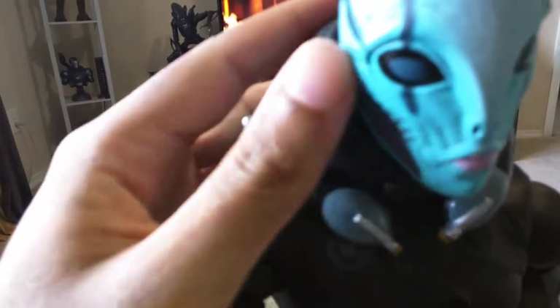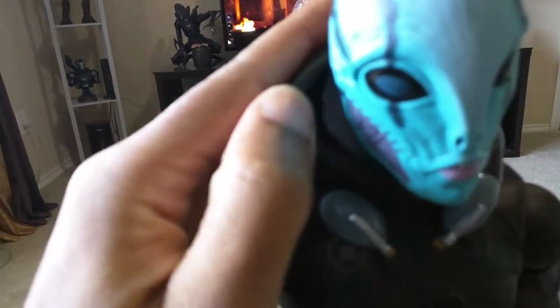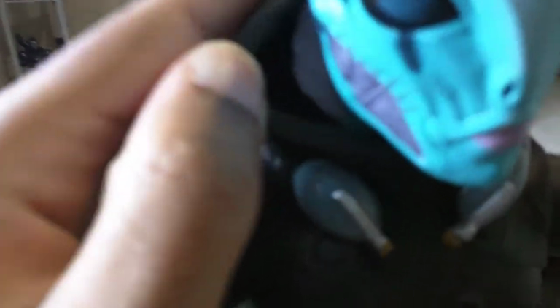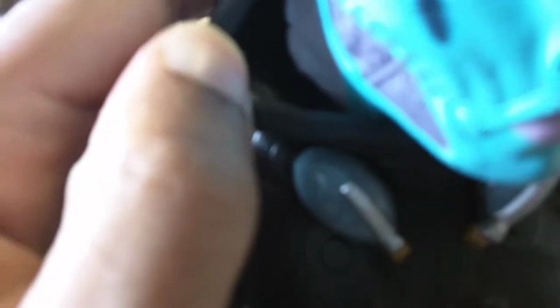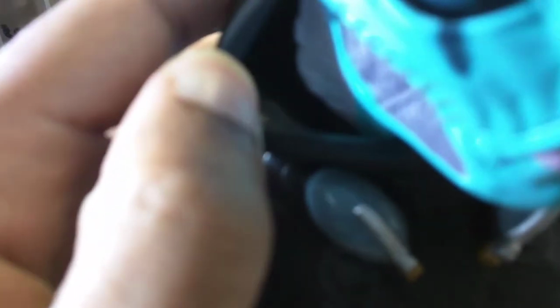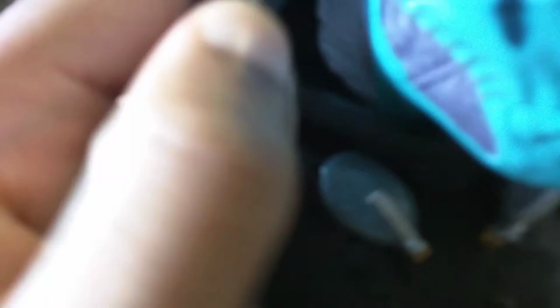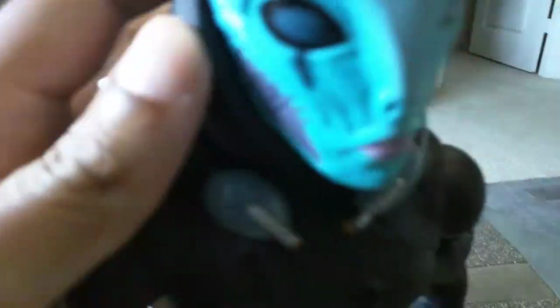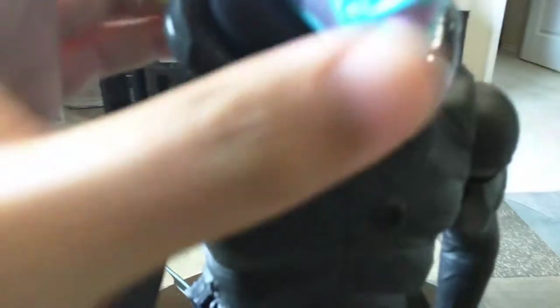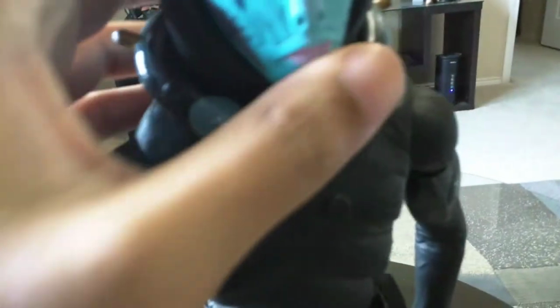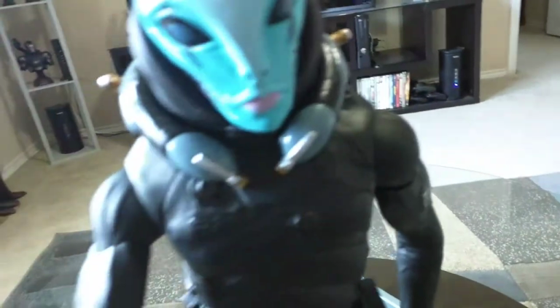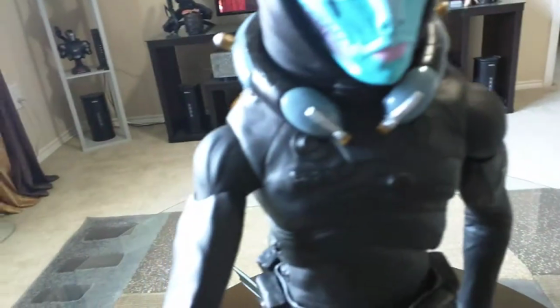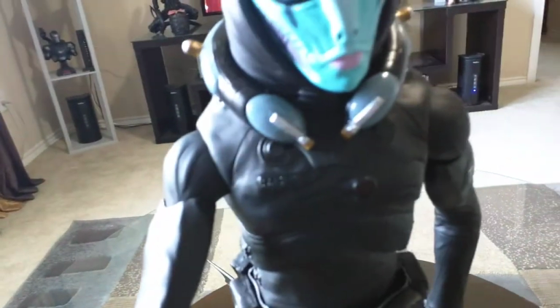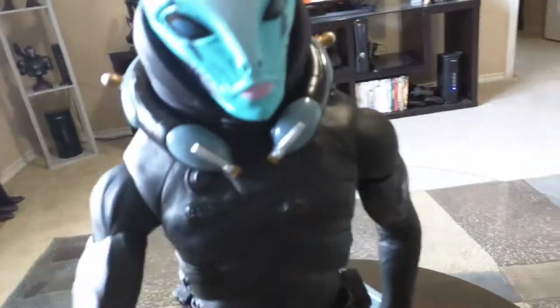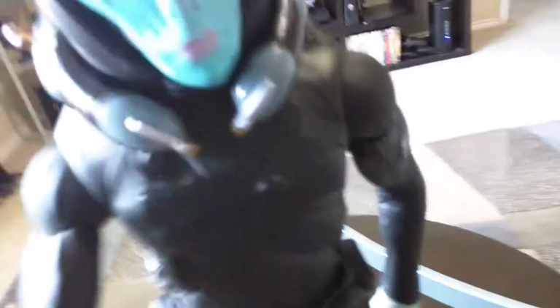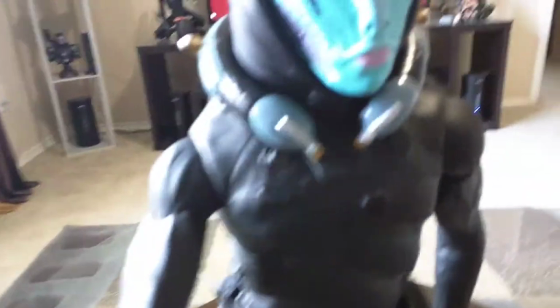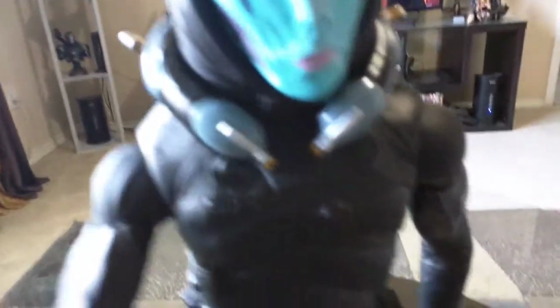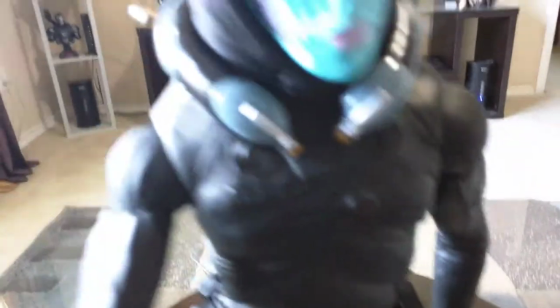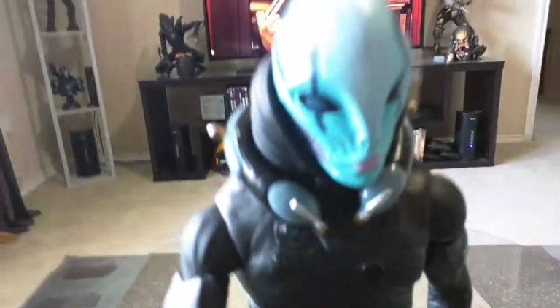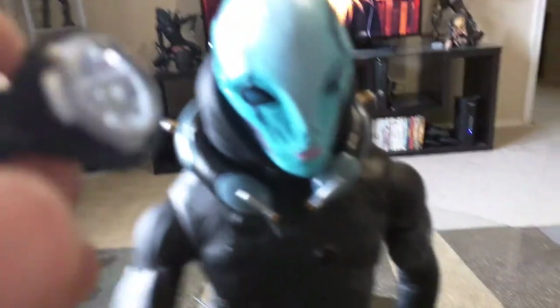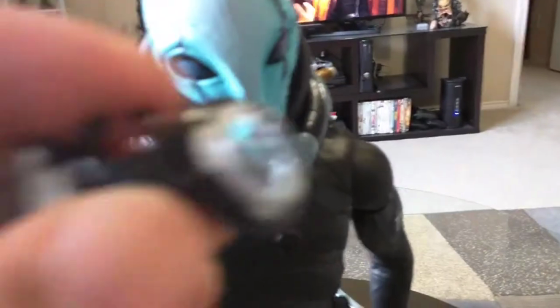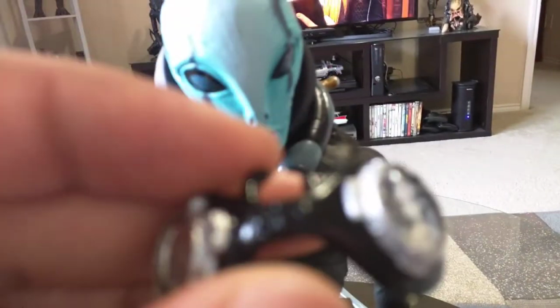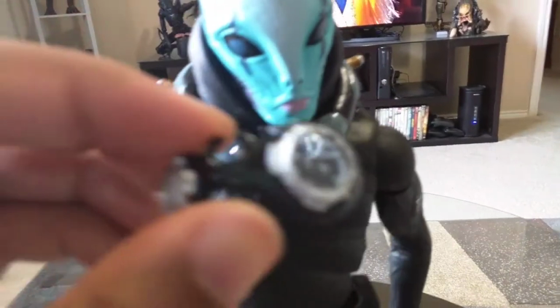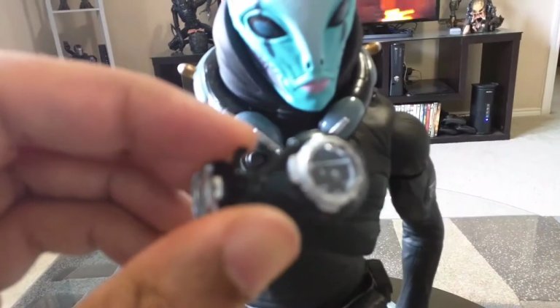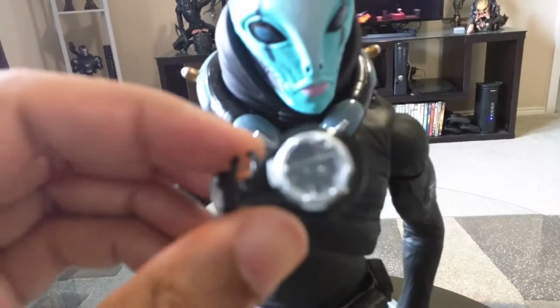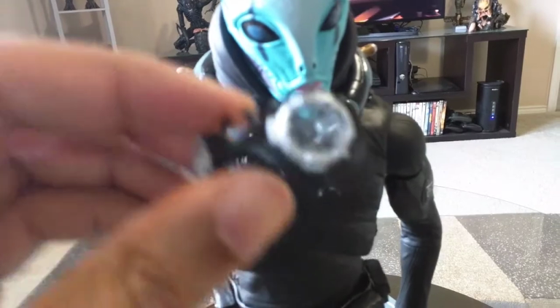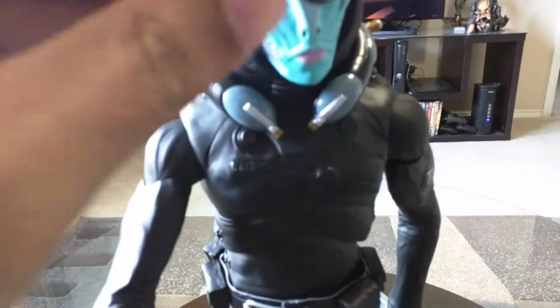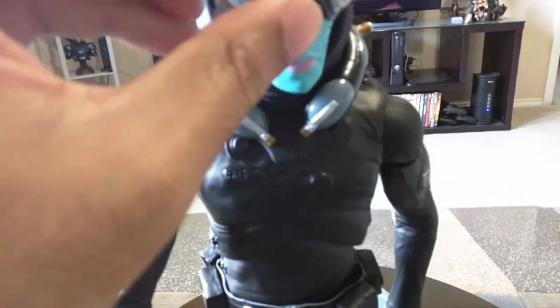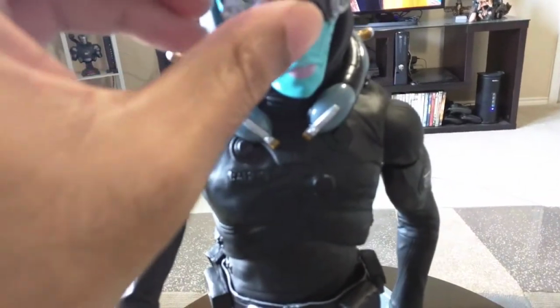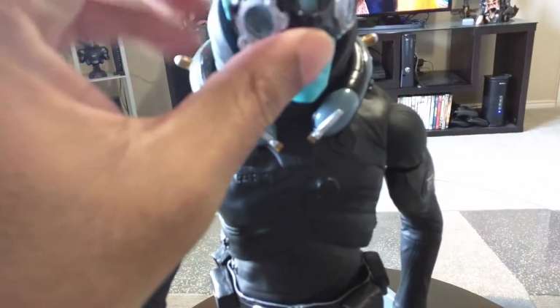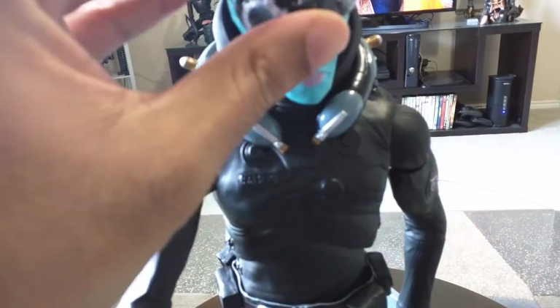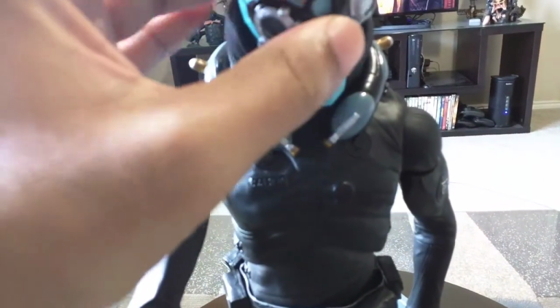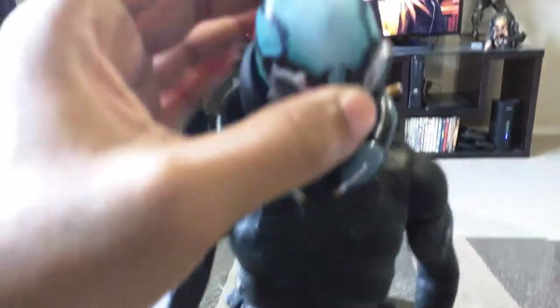You can remove this piece if you take the head off, and he comes with goggles that are pretty nice — they just snap on kind of by friction.